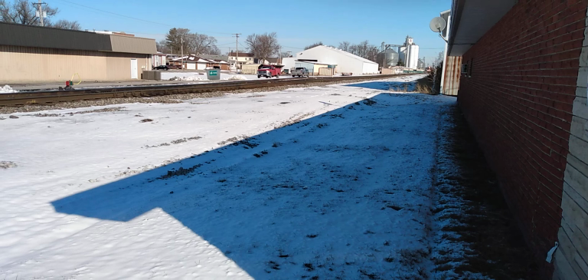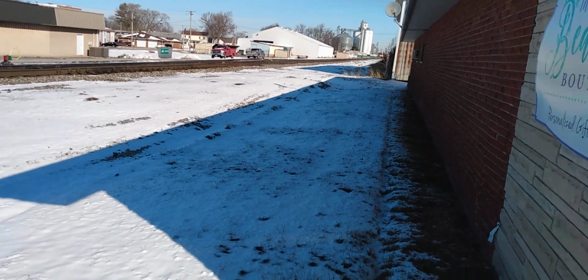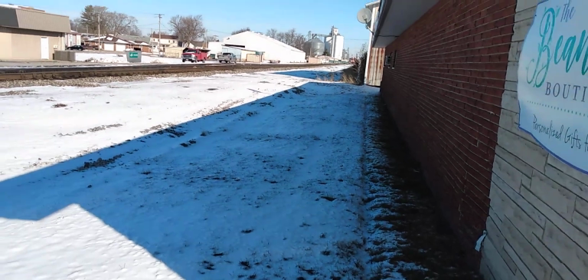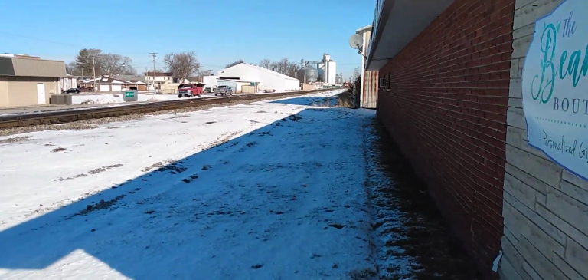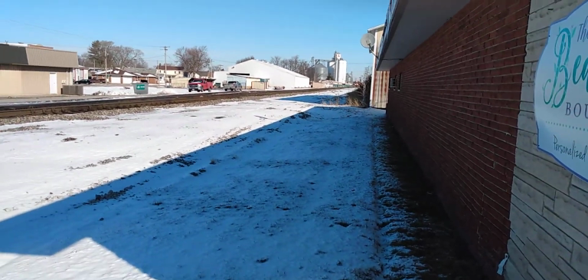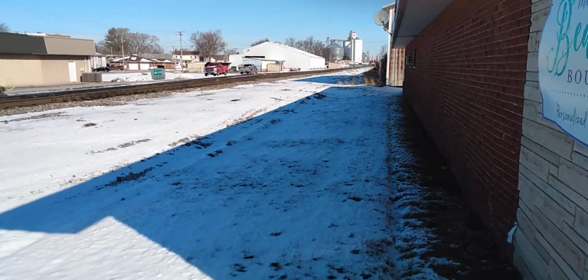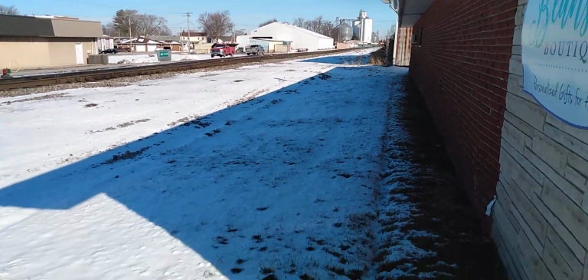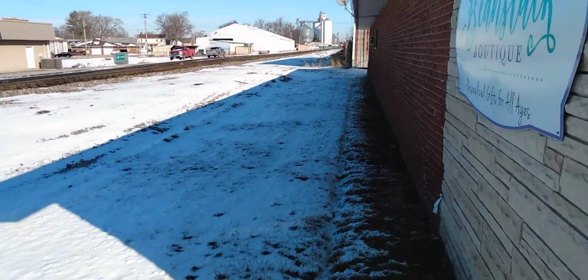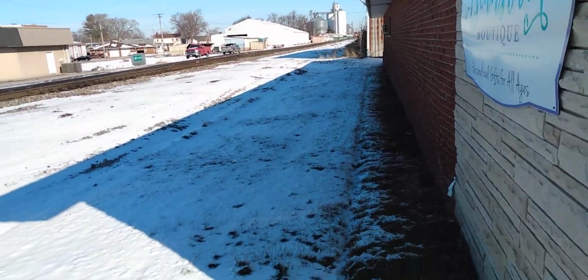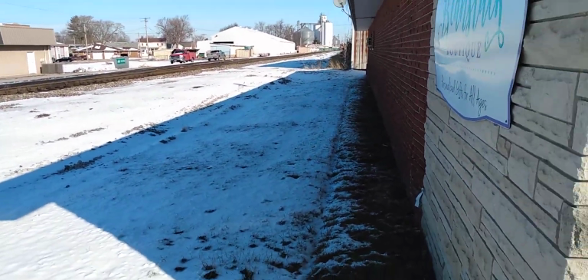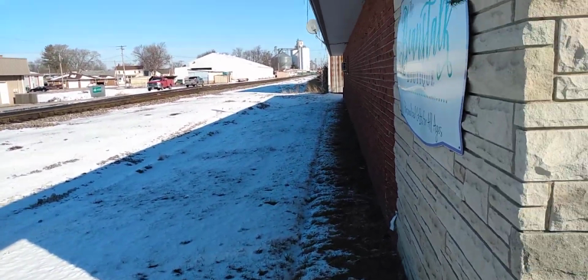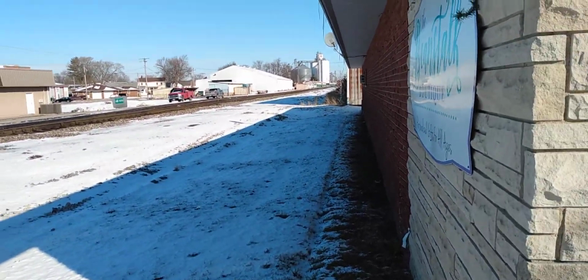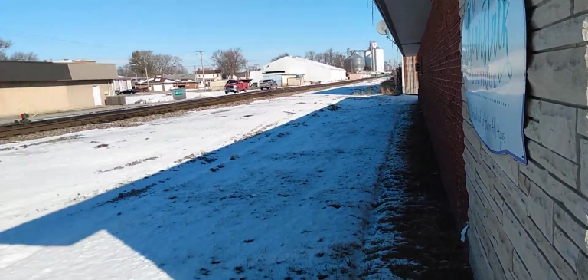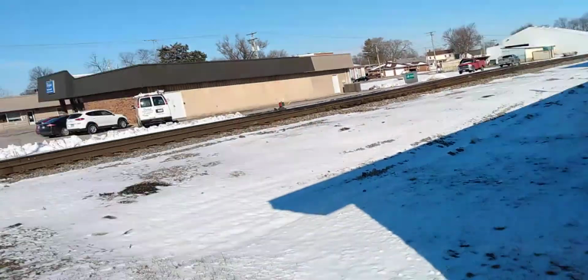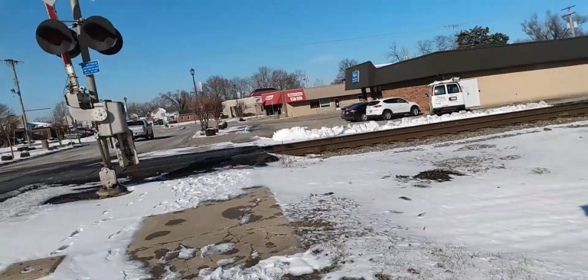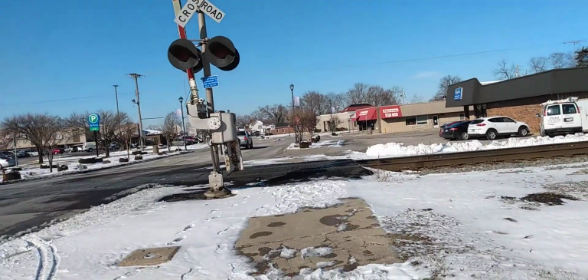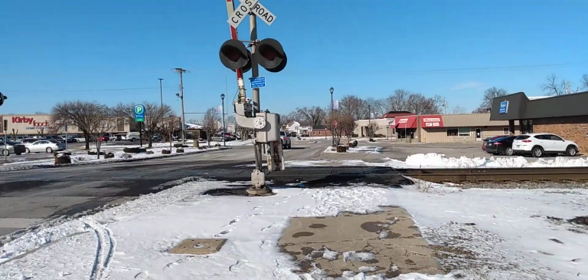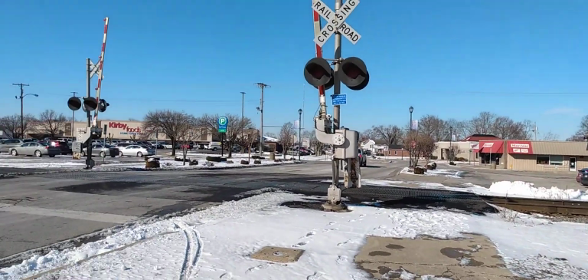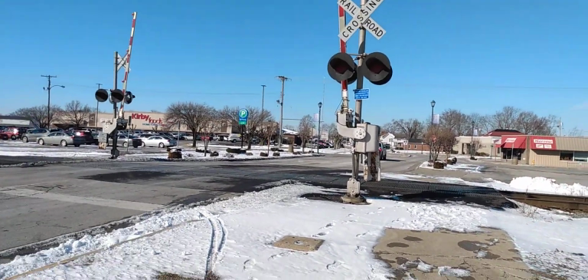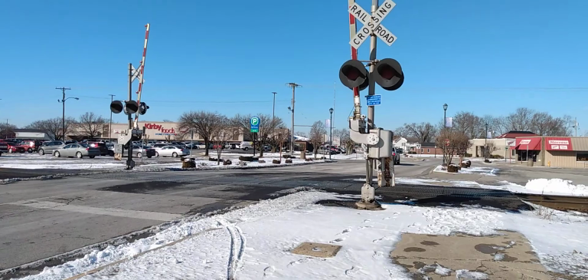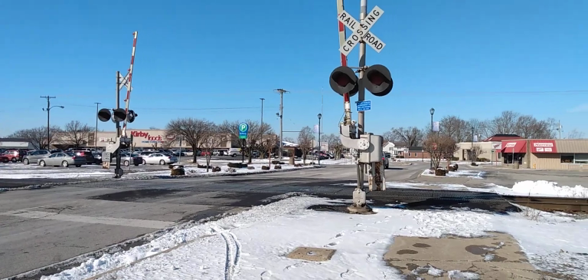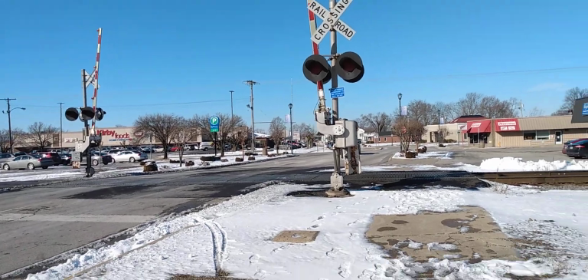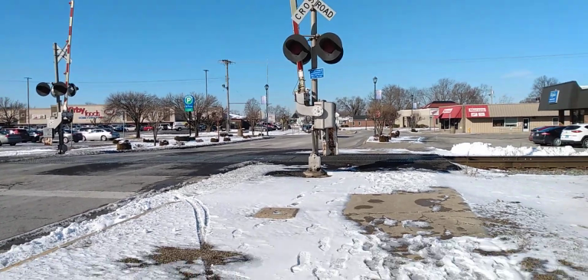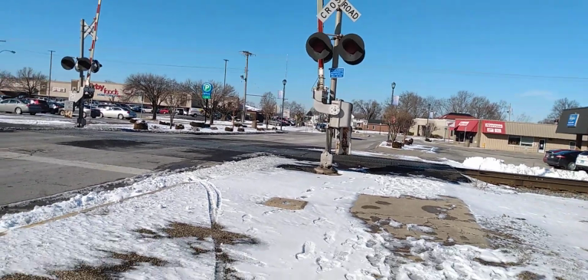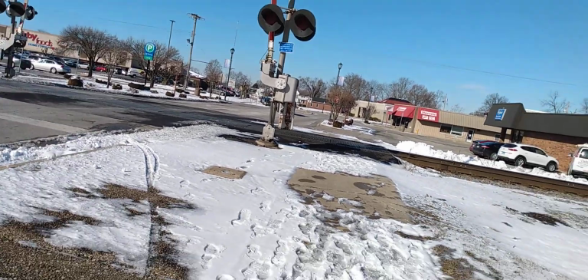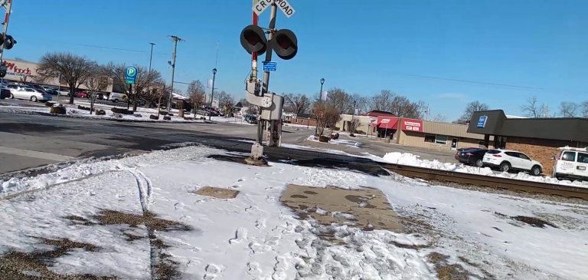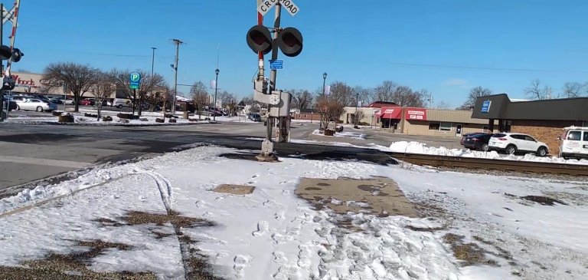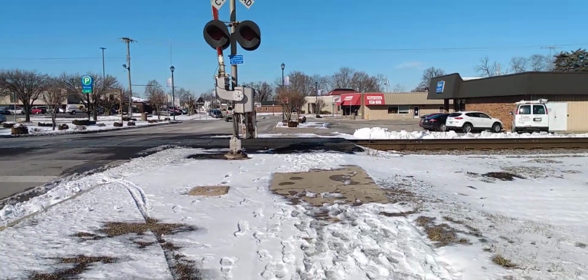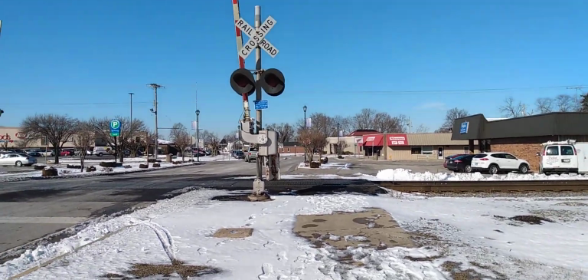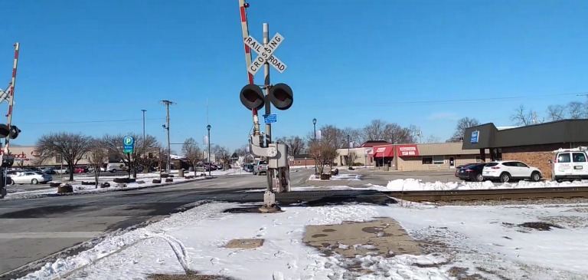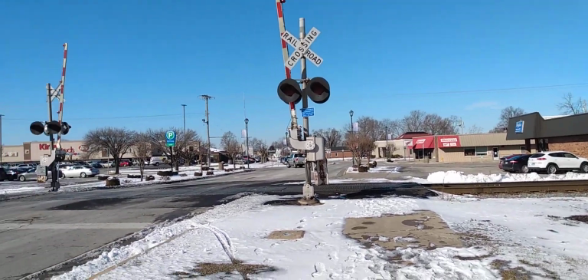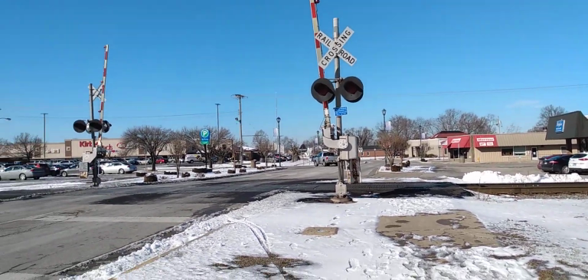All right y'all, we got a train coming. Just a little bit ahead of him — he was just down the road. I'm about, I don't know, 10-15 seconds ahead, maybe 20 tops.